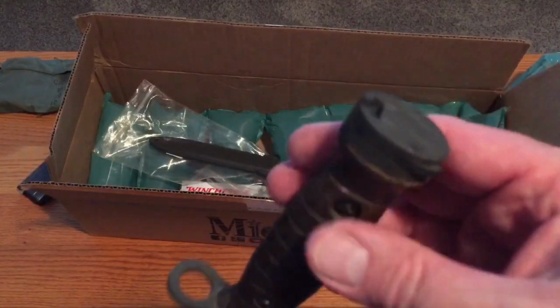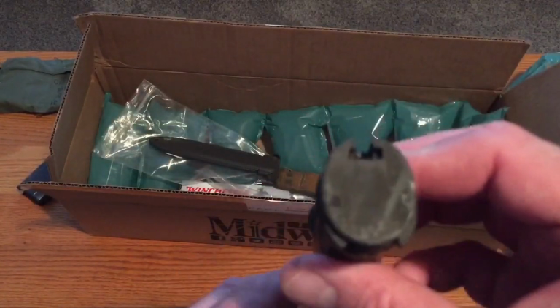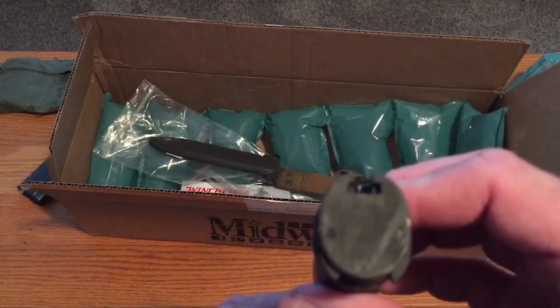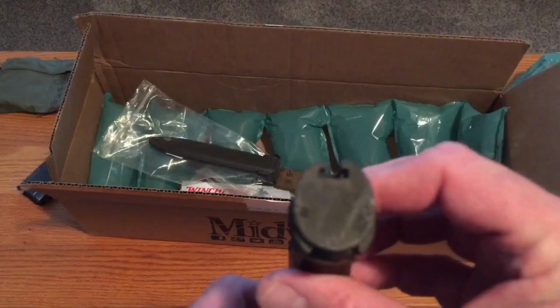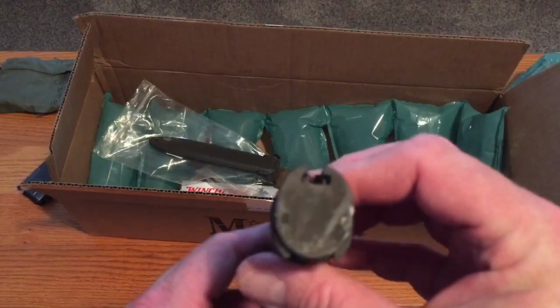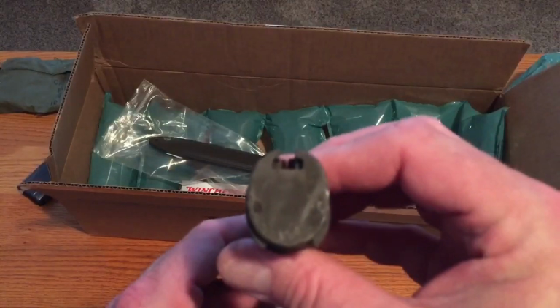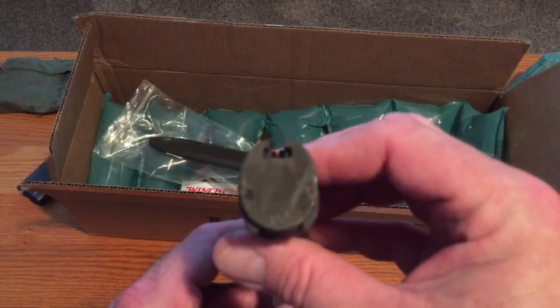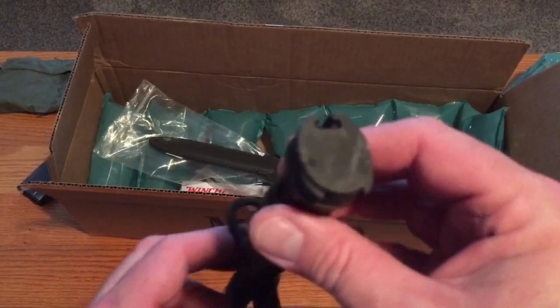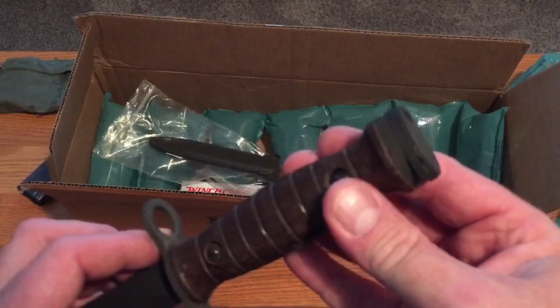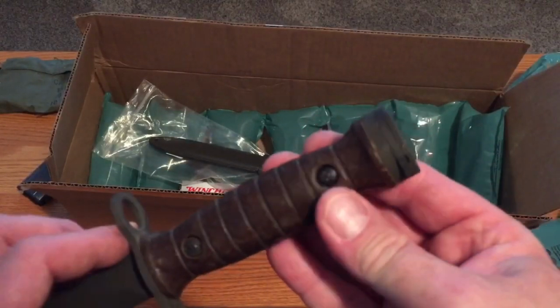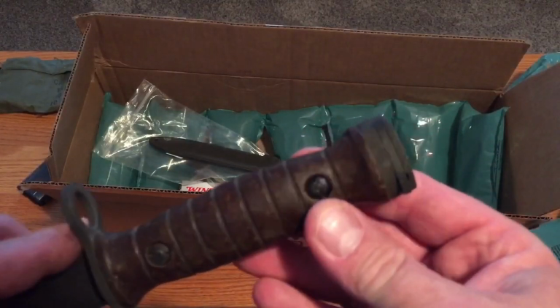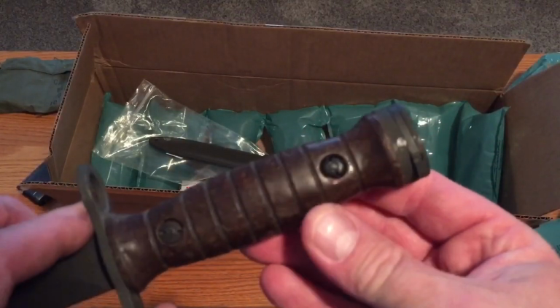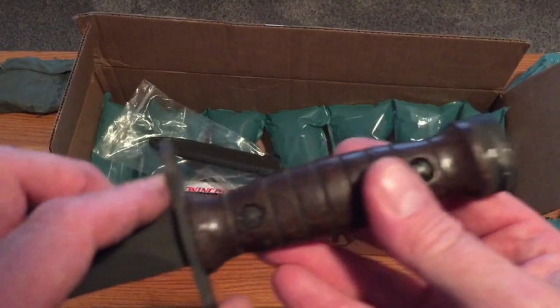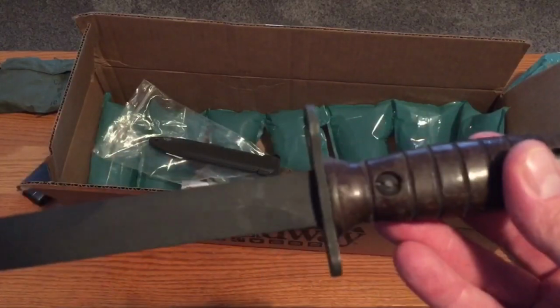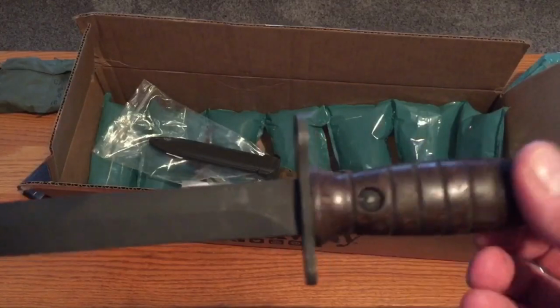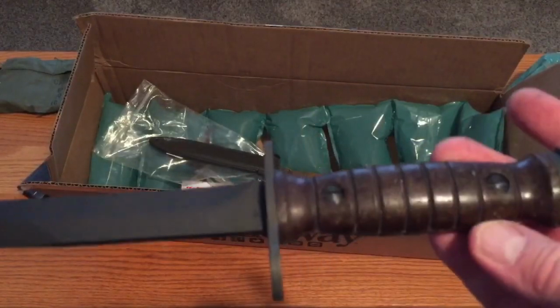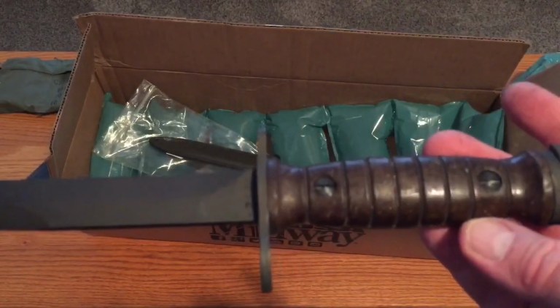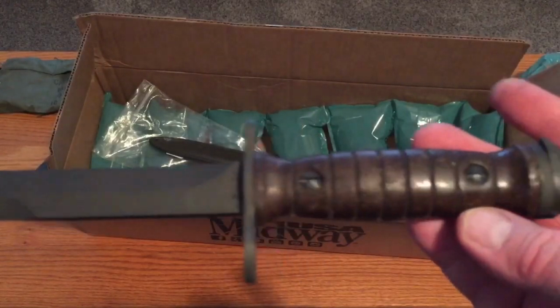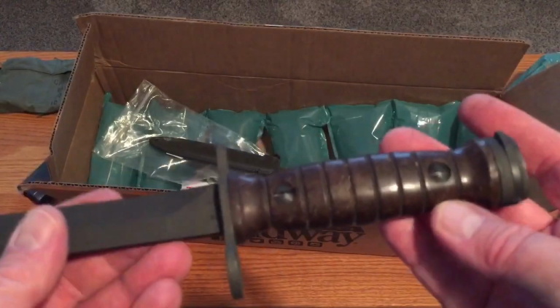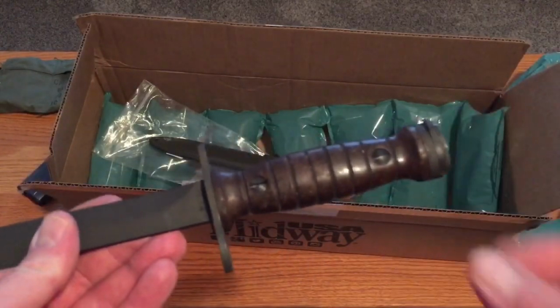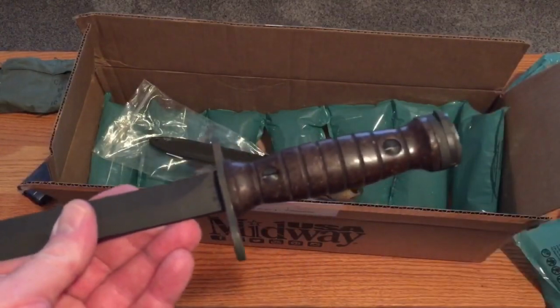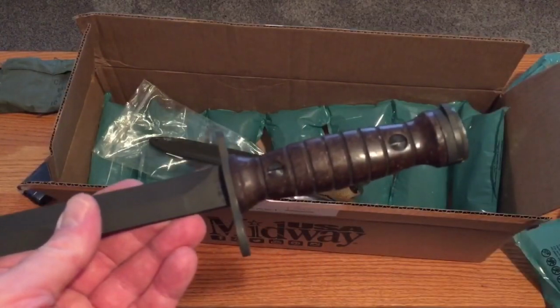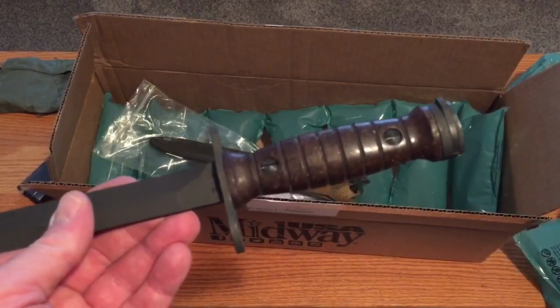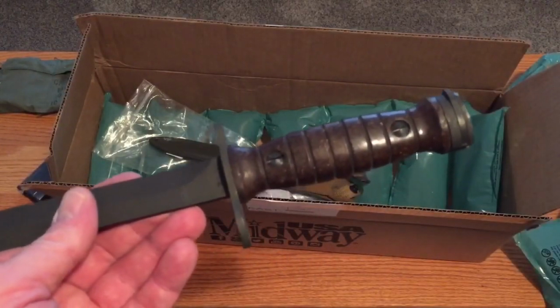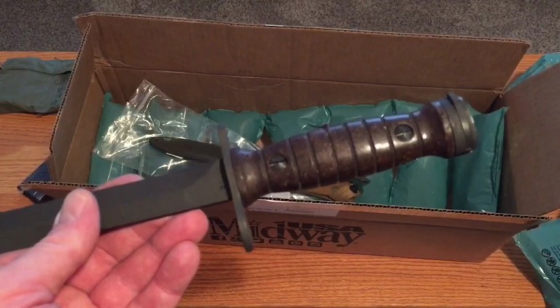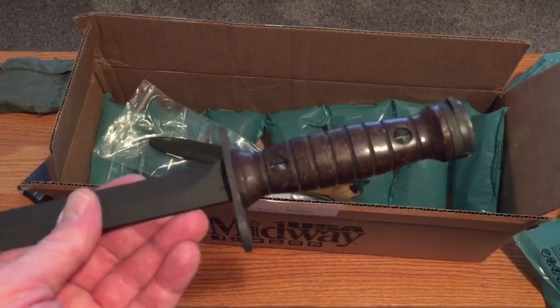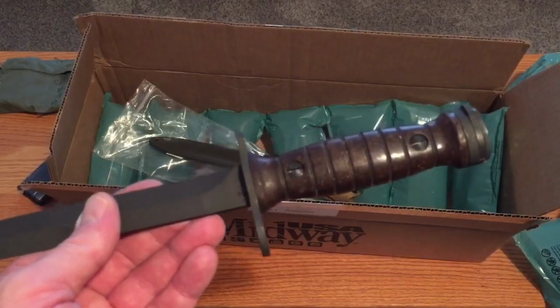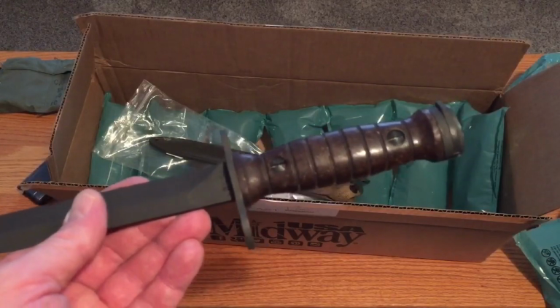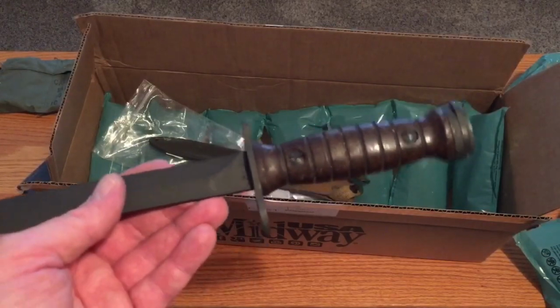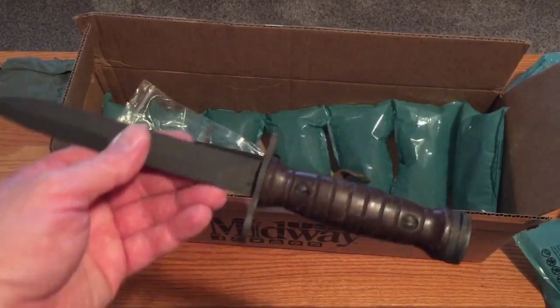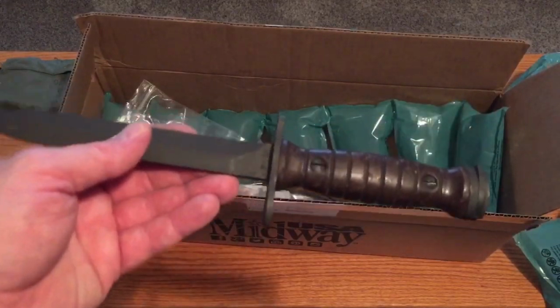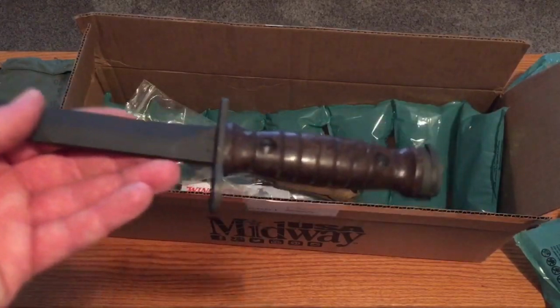I'm not sure what they're going for now, but on eBay there are some really crazy prices. This was definitely an economical alternative for getting an M1 carbine bayonet.